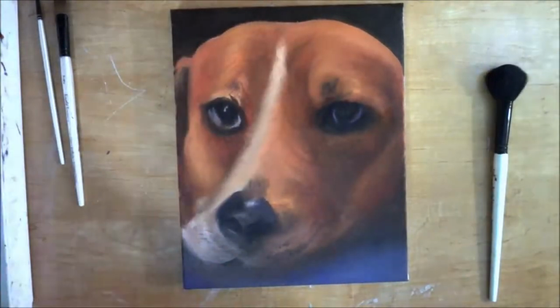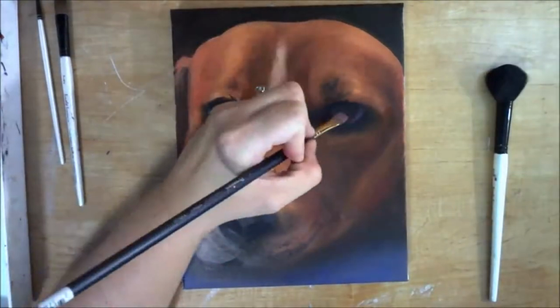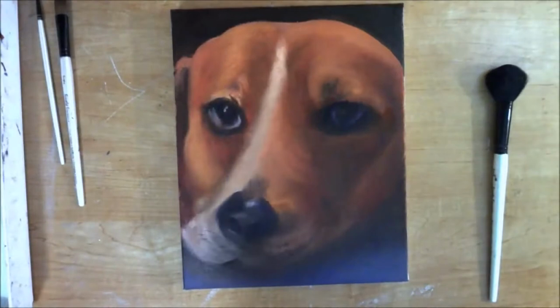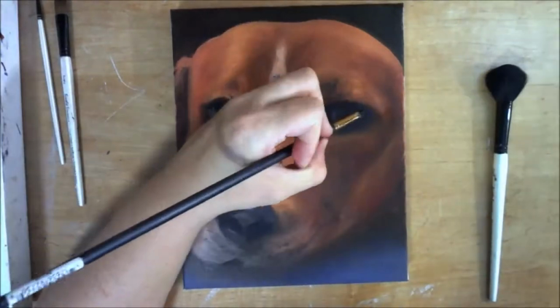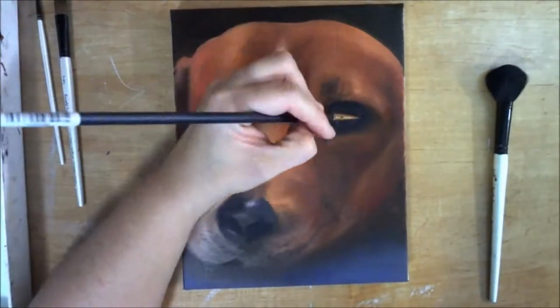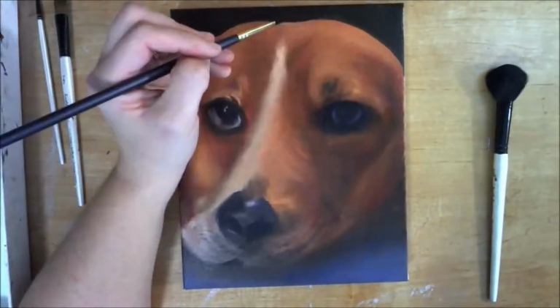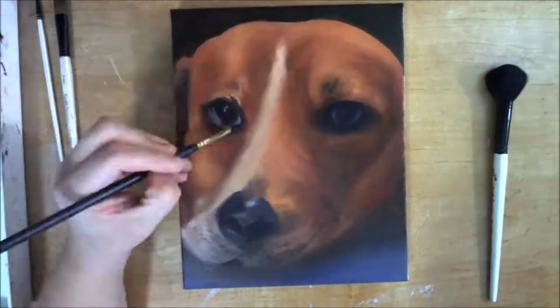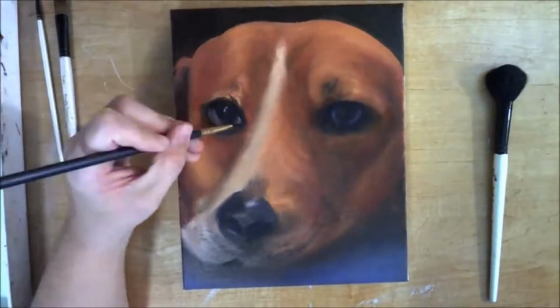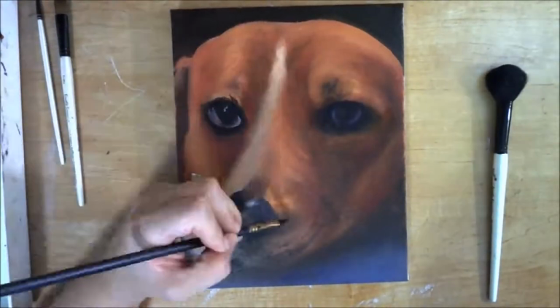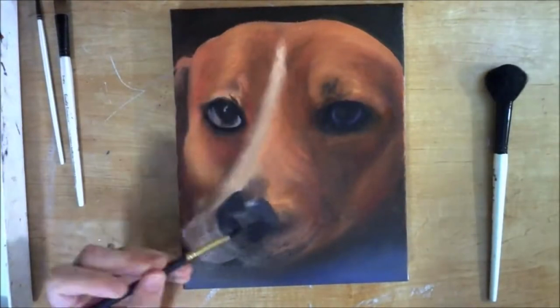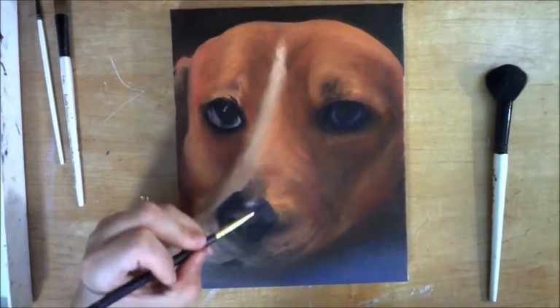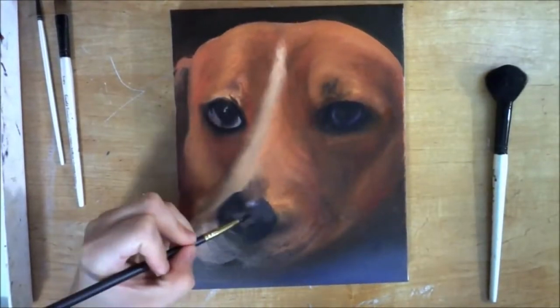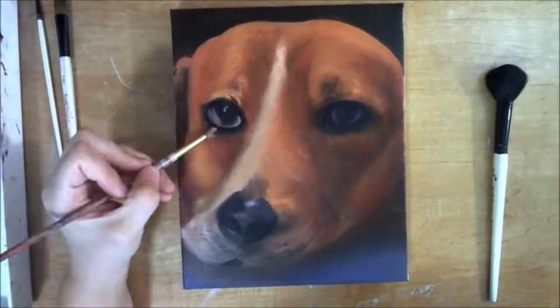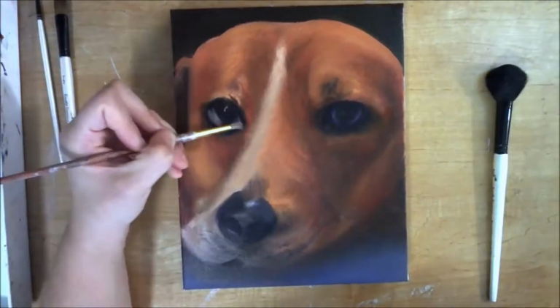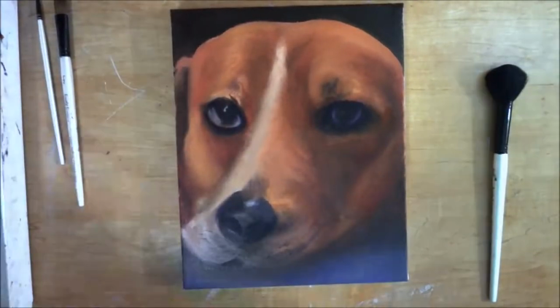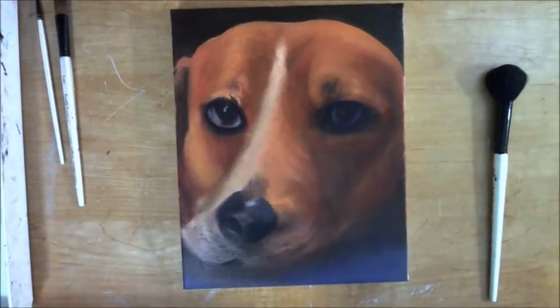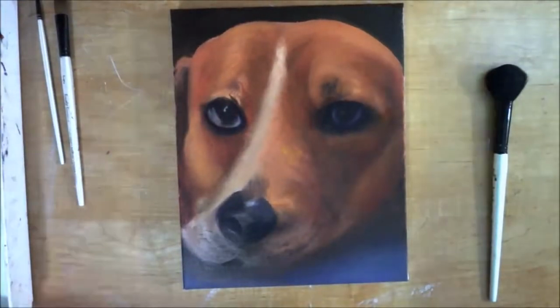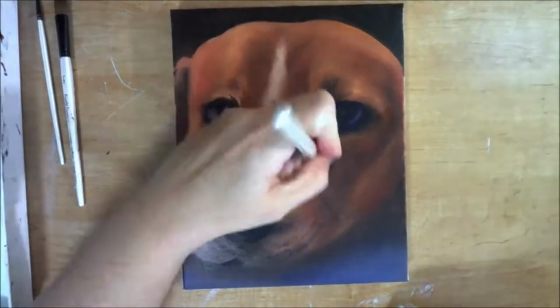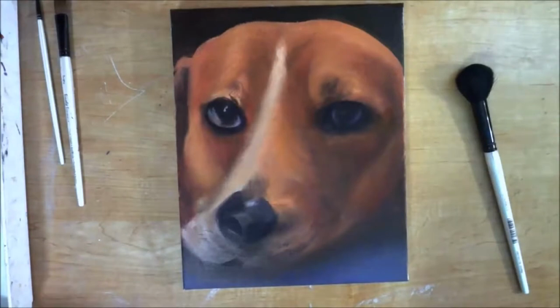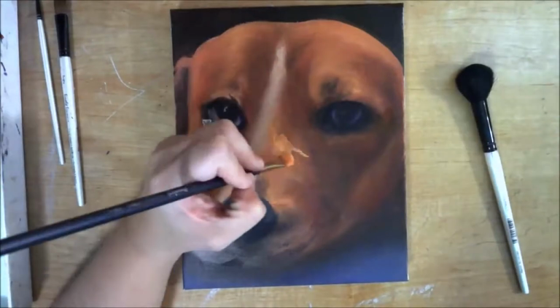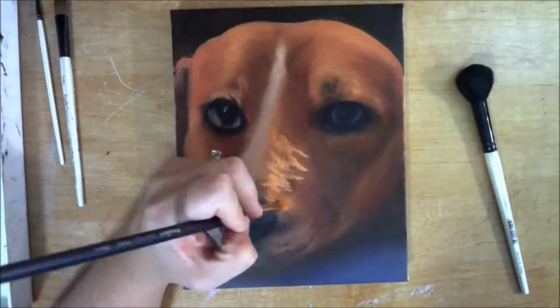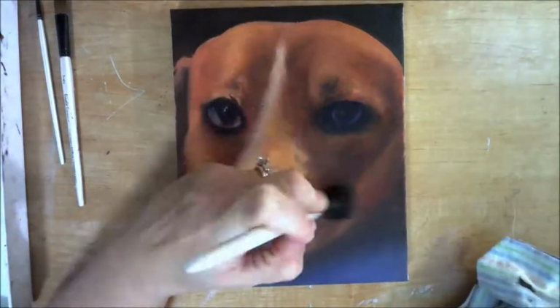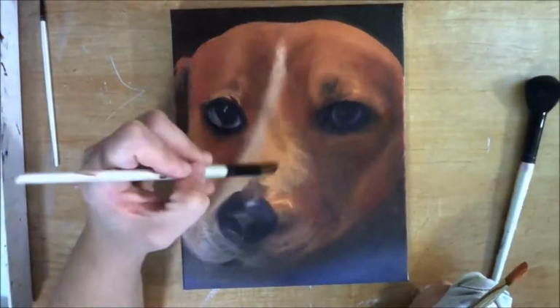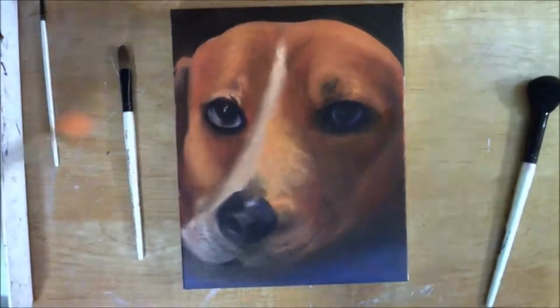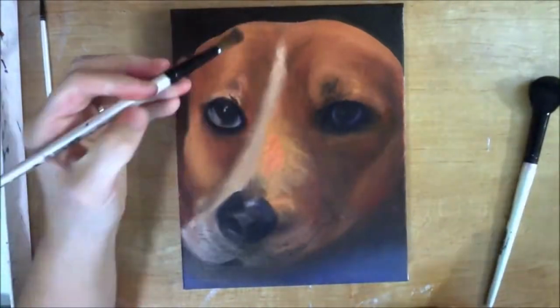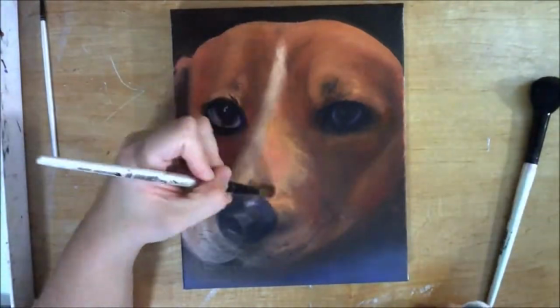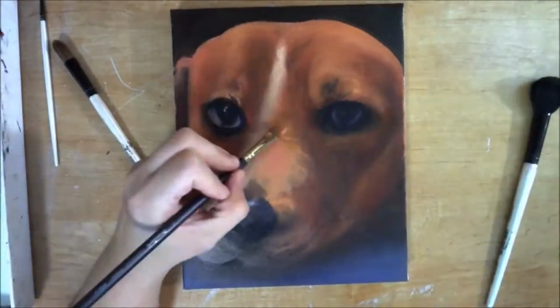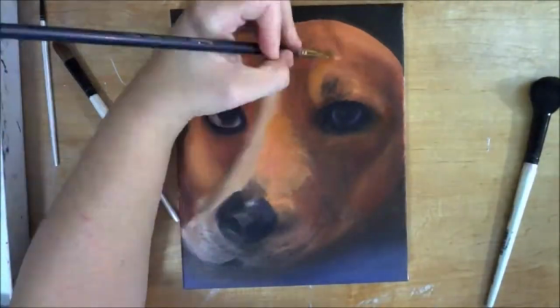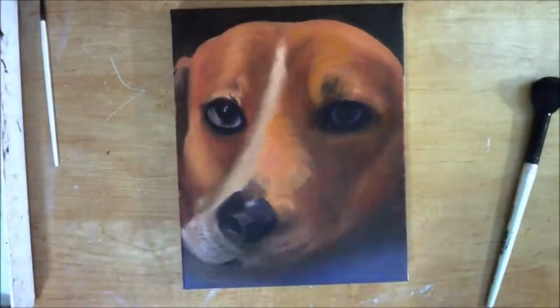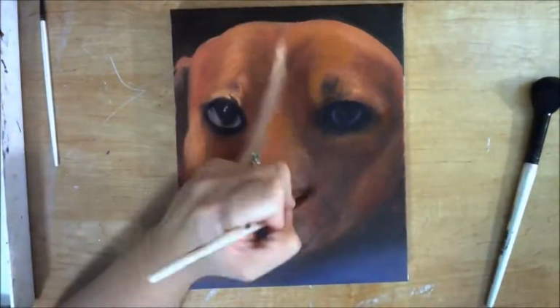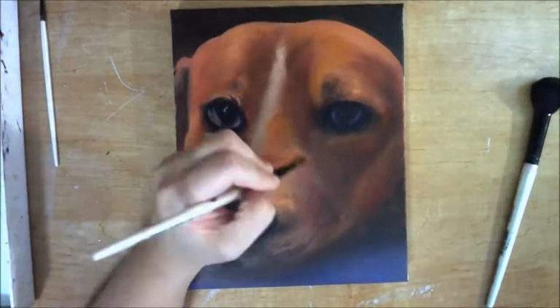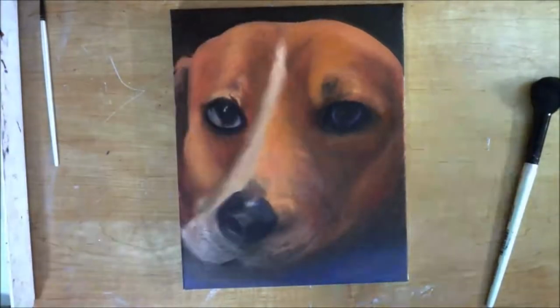The eyes of course are not white — they're a dark gray, especially because it's in shadow here. I wasn't quite satisfied with the level of depth.